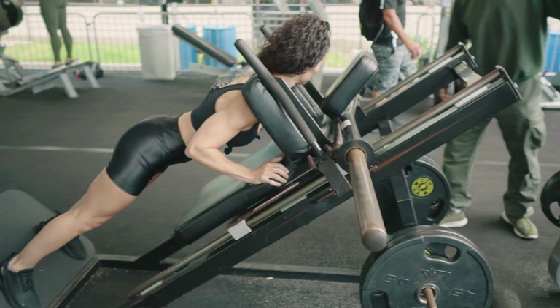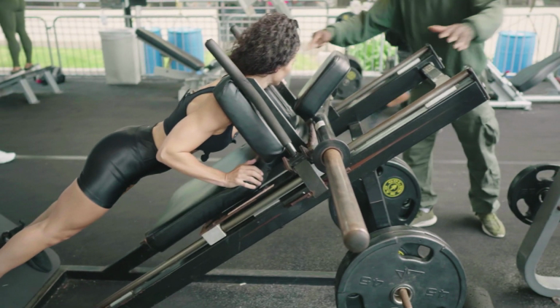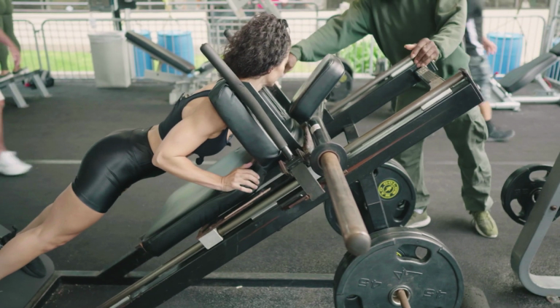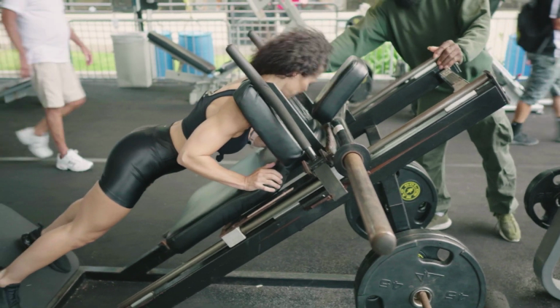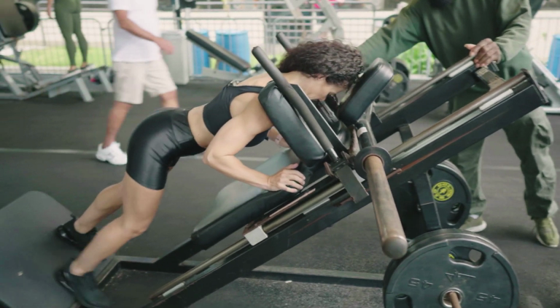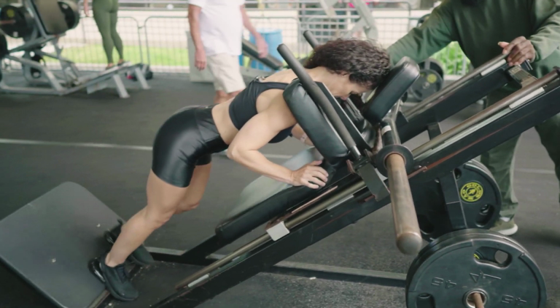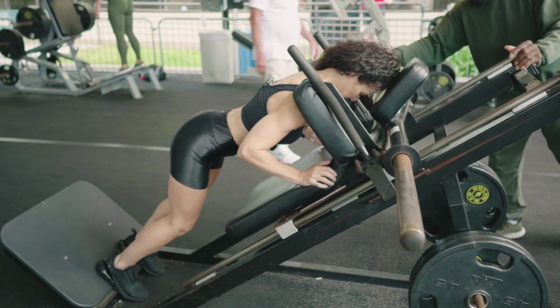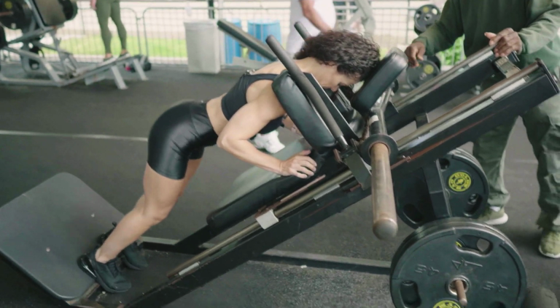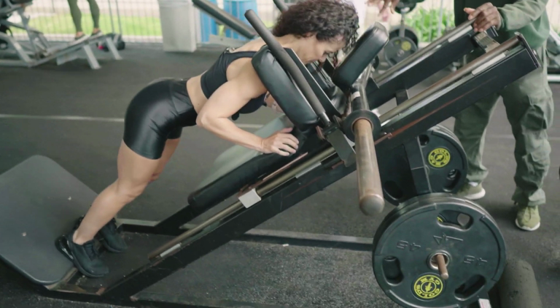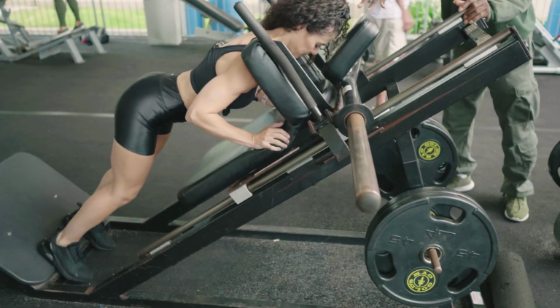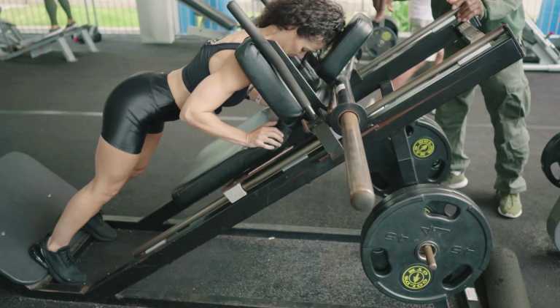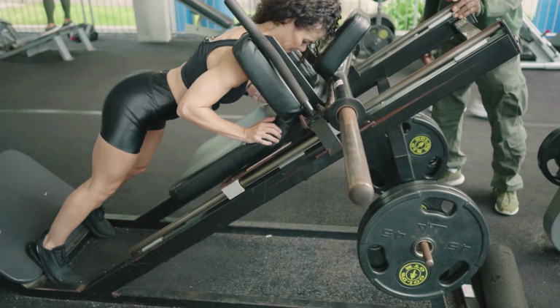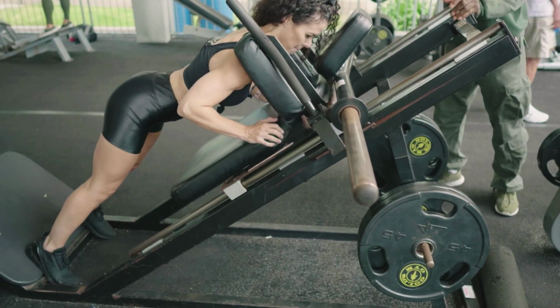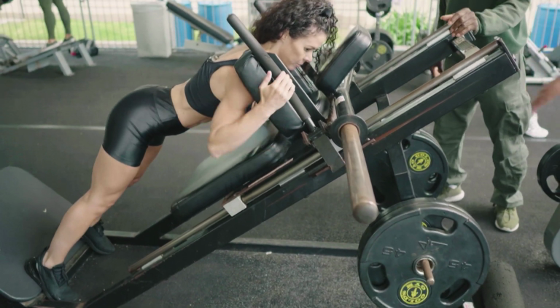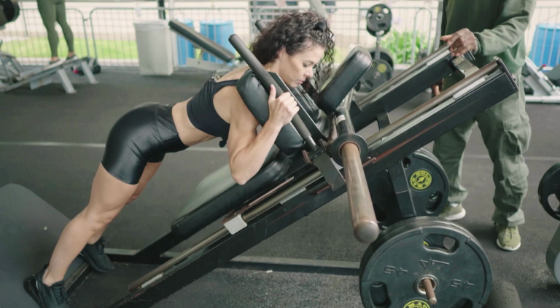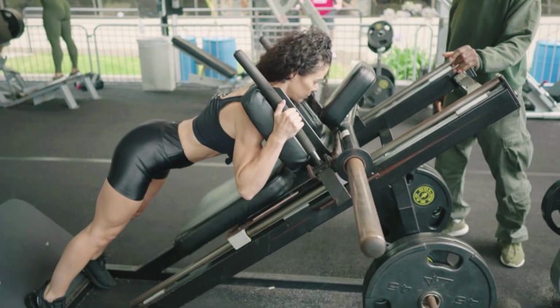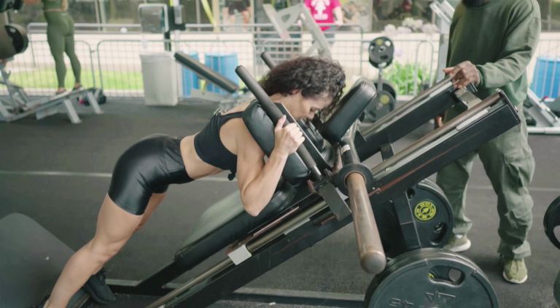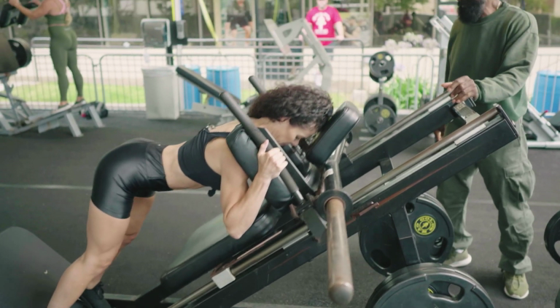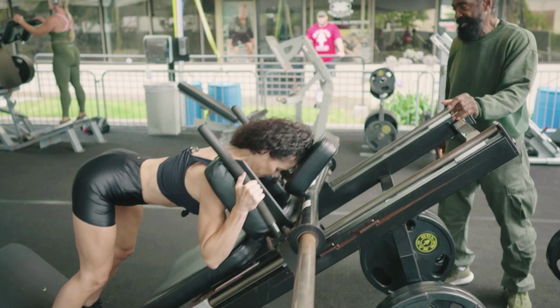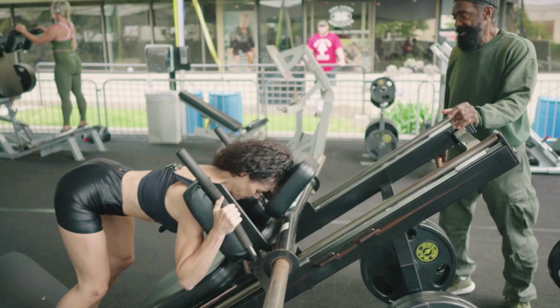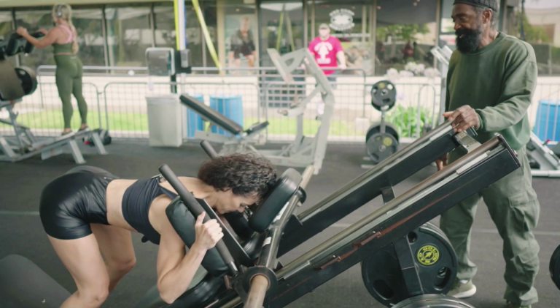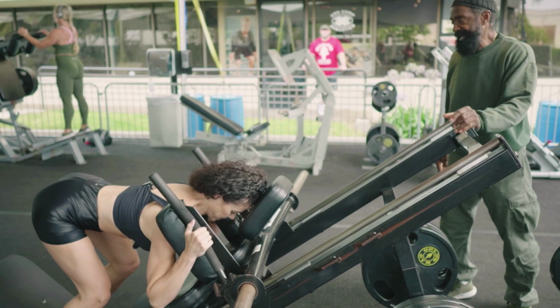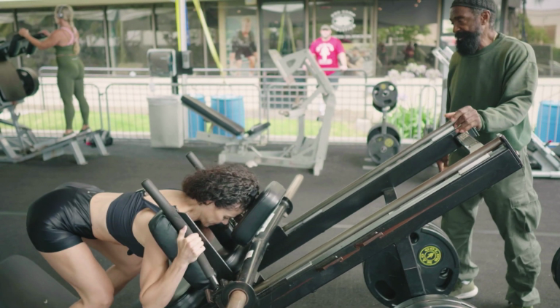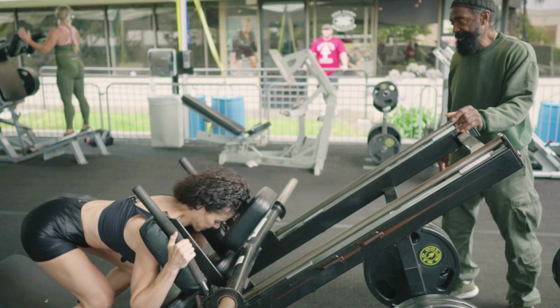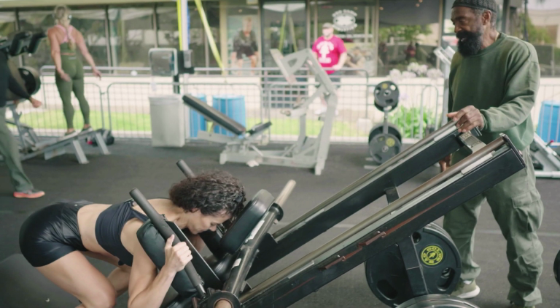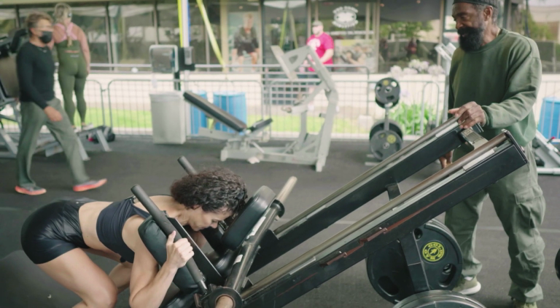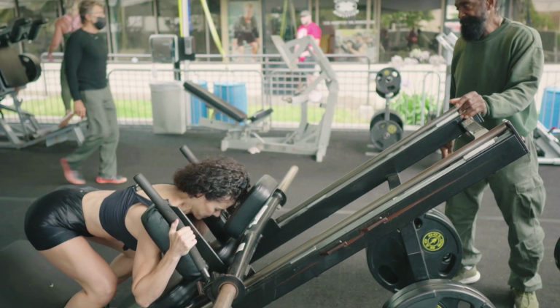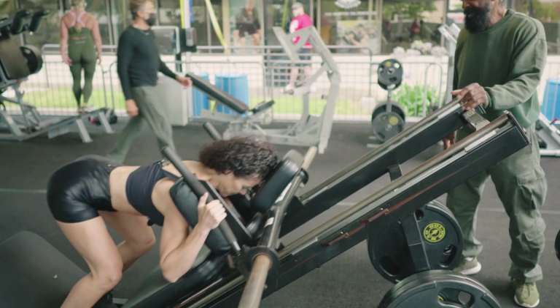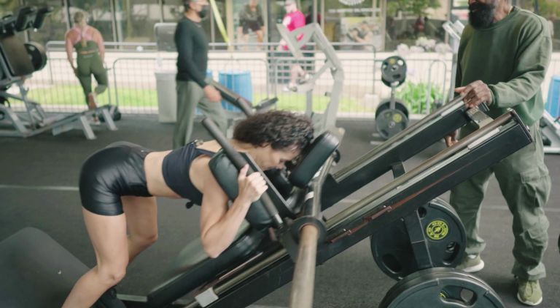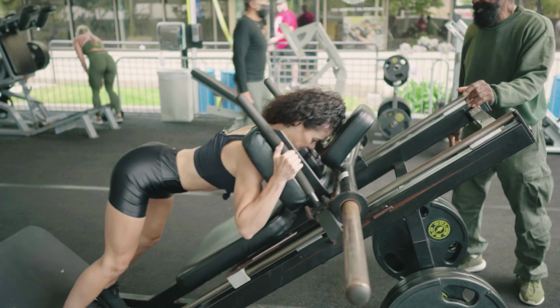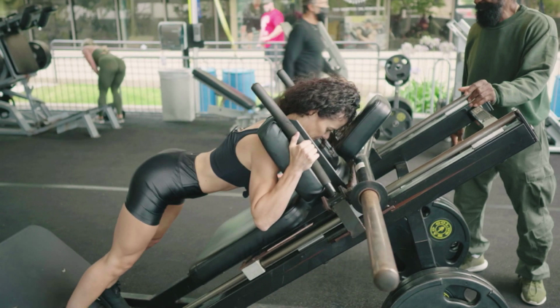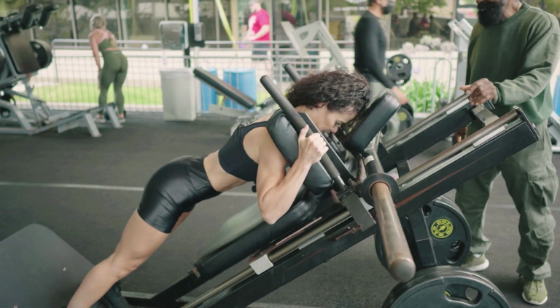No — toes on the floor. Right there. Feet apart. There you go. Now start to sit back. Now sit down. More, more. Now come up. Hips forward and squeeze.